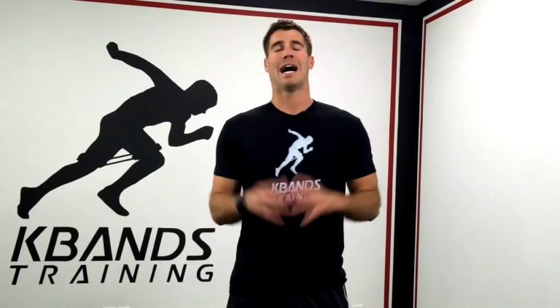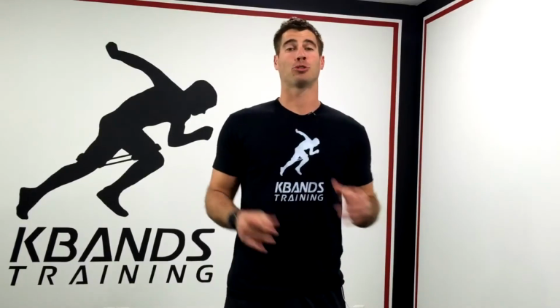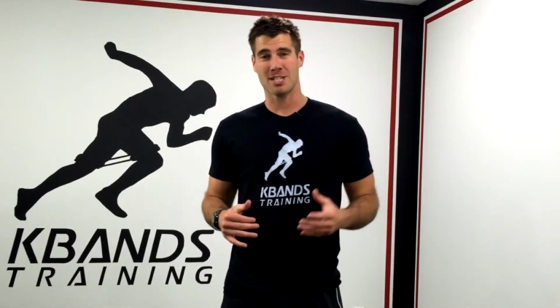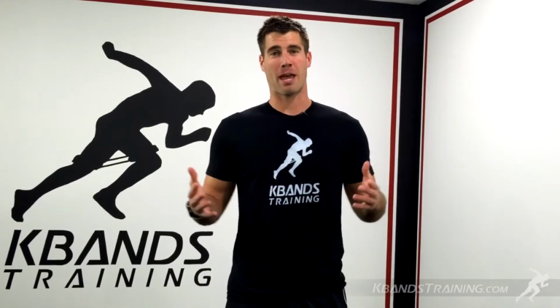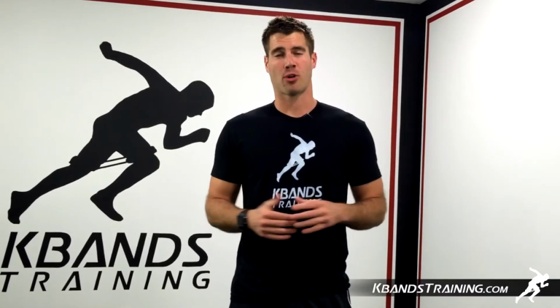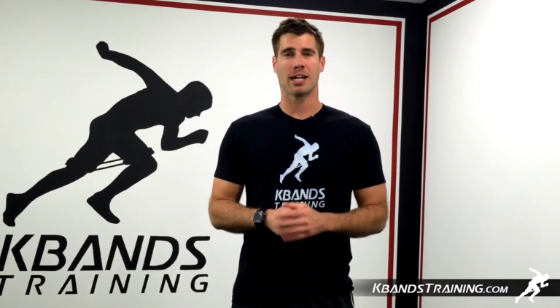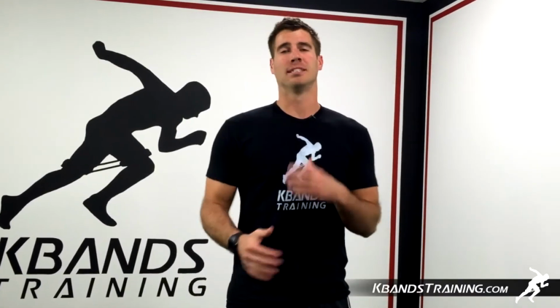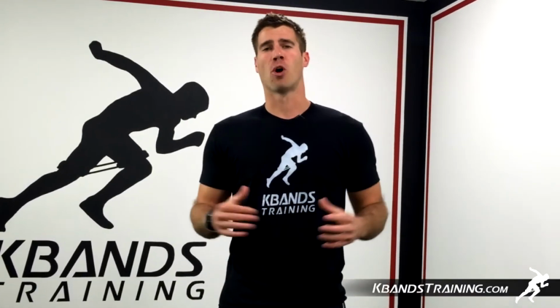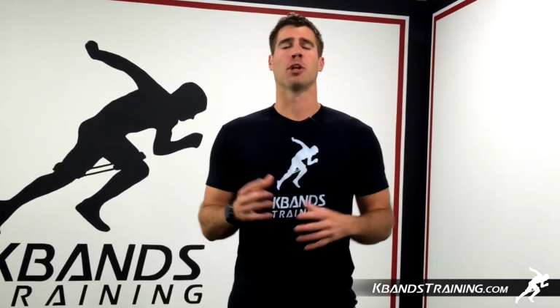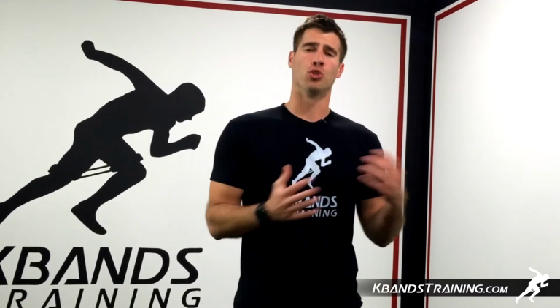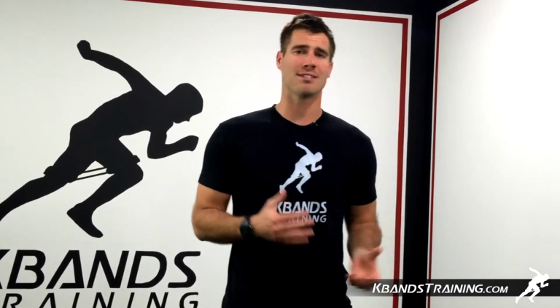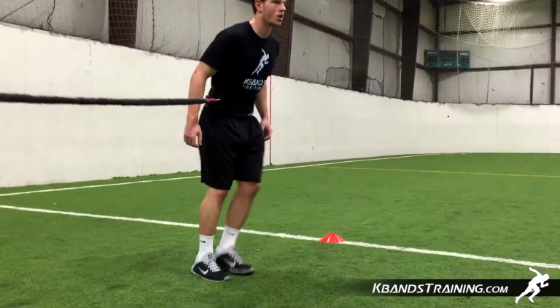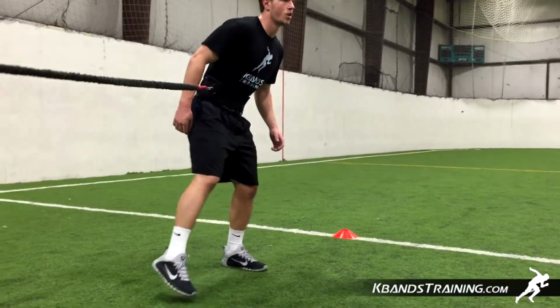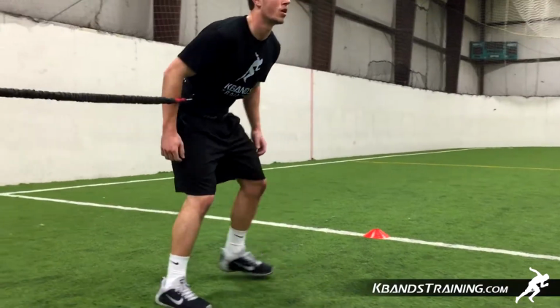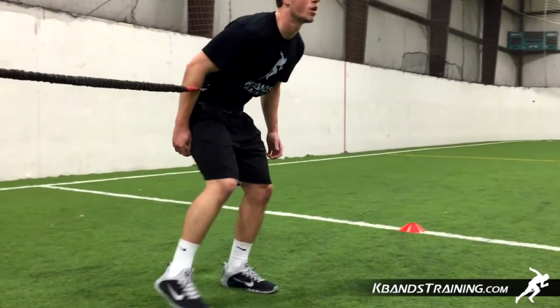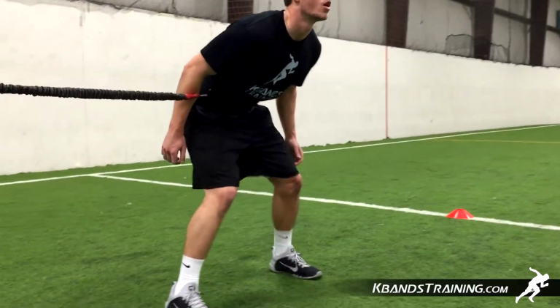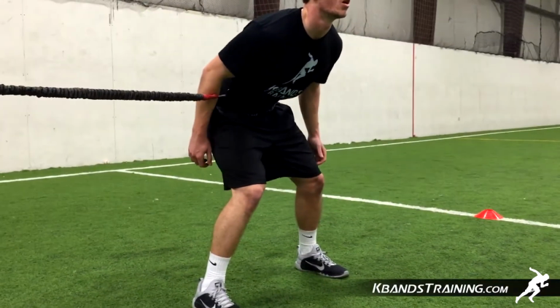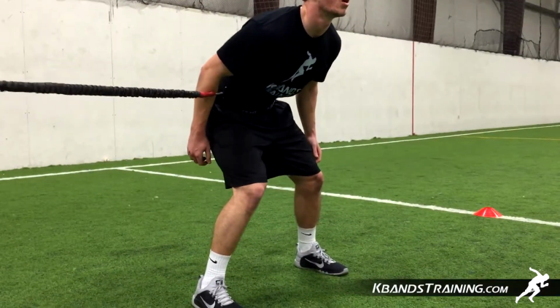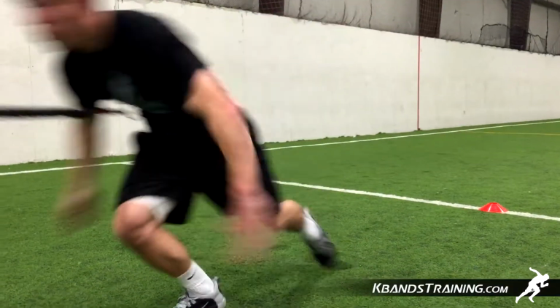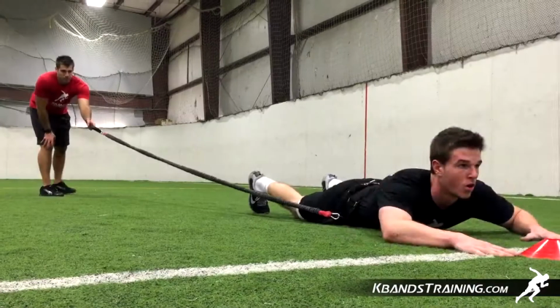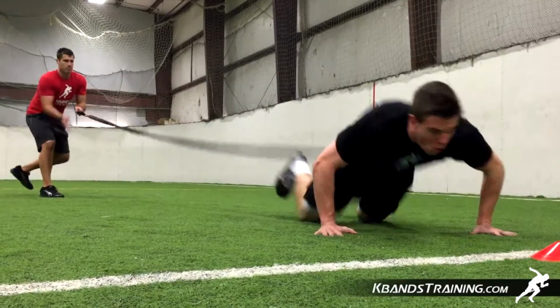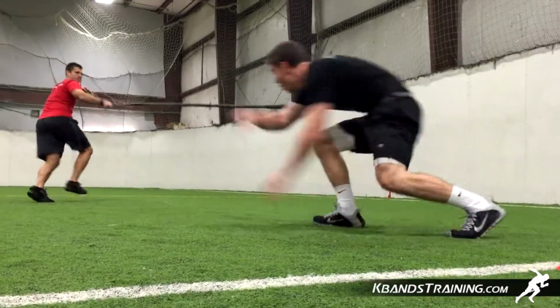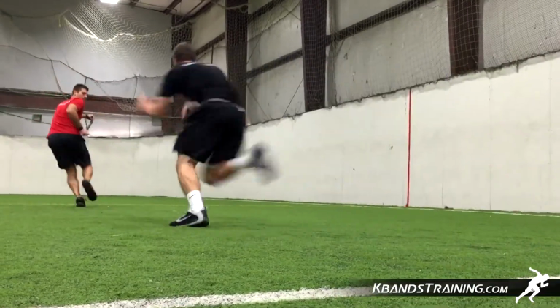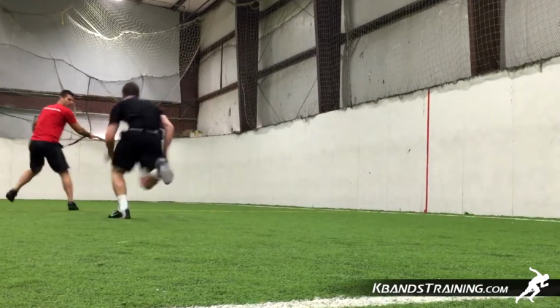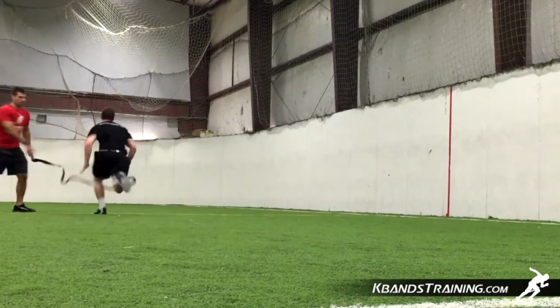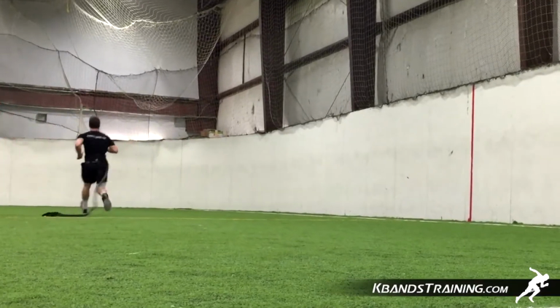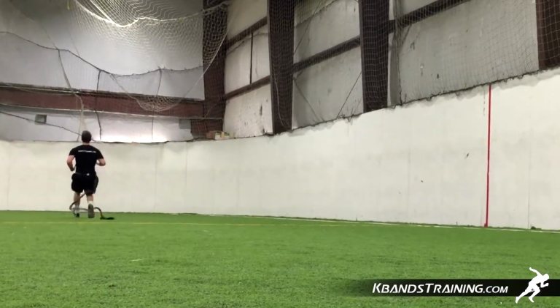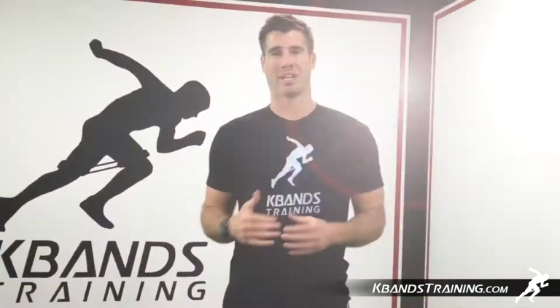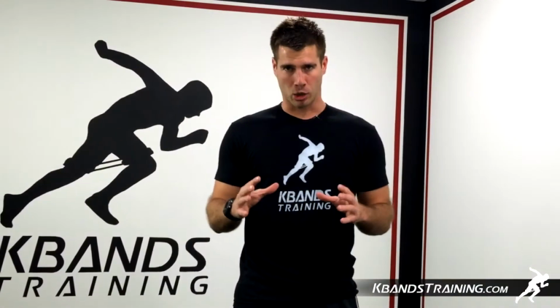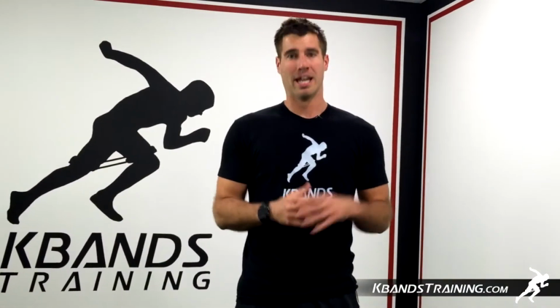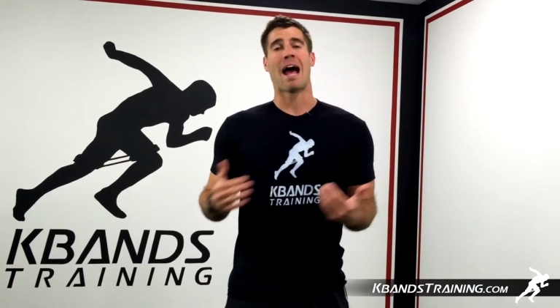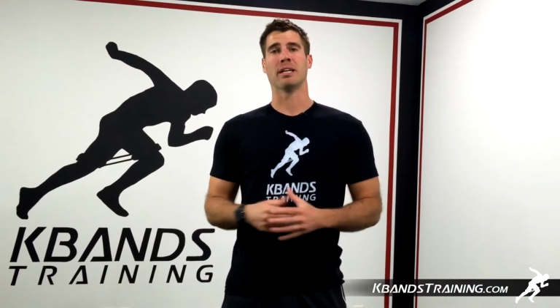Hi, my name is Trevor Tyson from kbanstraining.com. Today our focus is going to be utilizing the reactive stretch cord and working on our footwork to second base. Remember, to be an effective base stealer it's important that we accelerate at max speed.